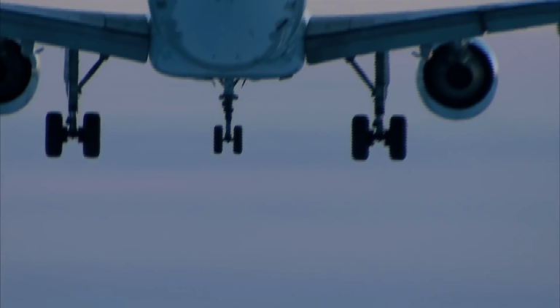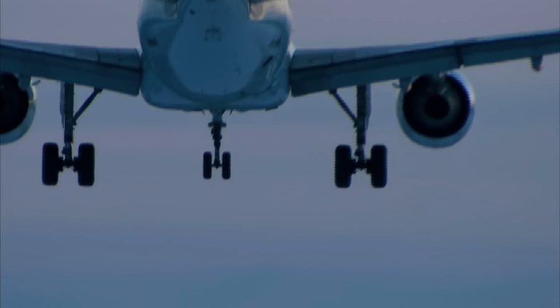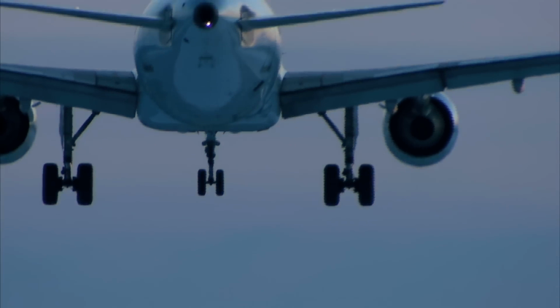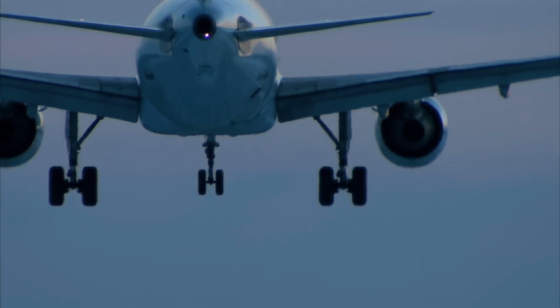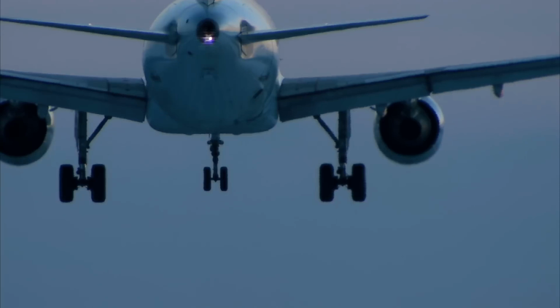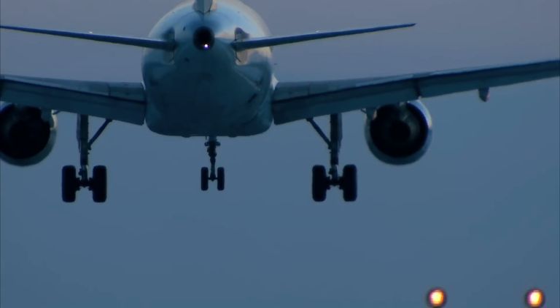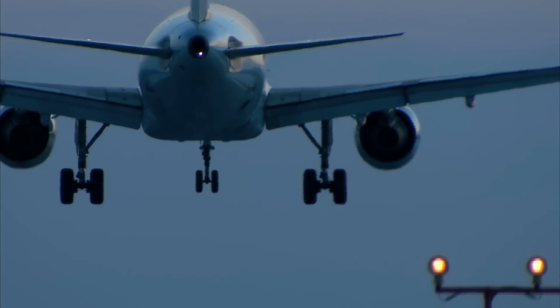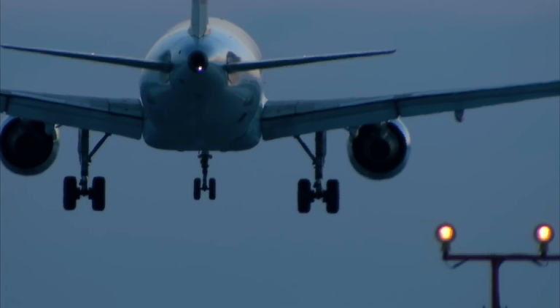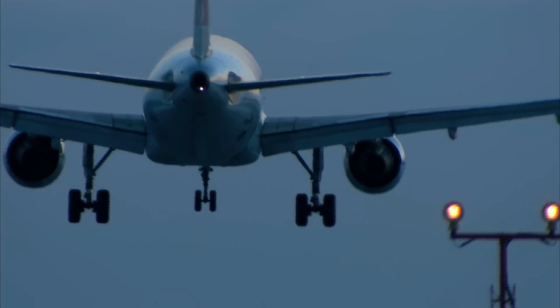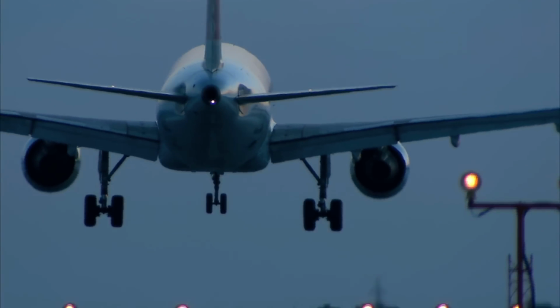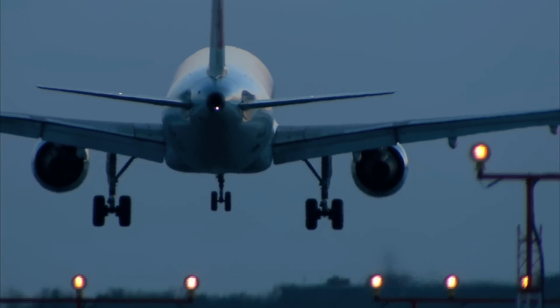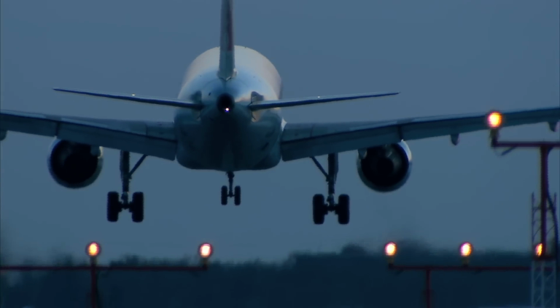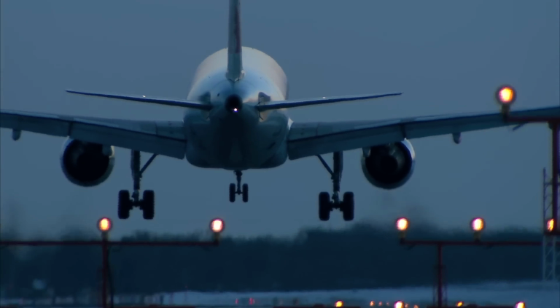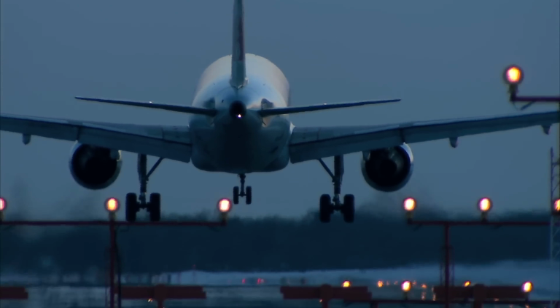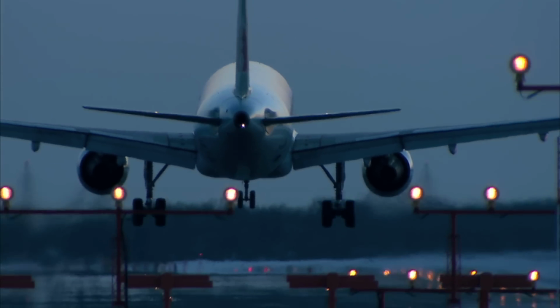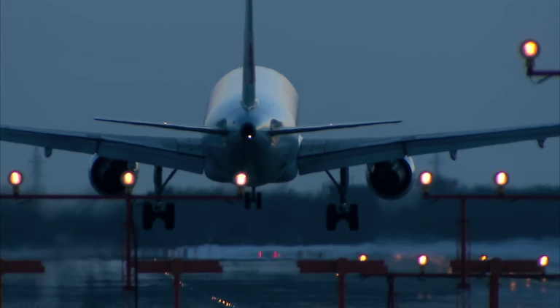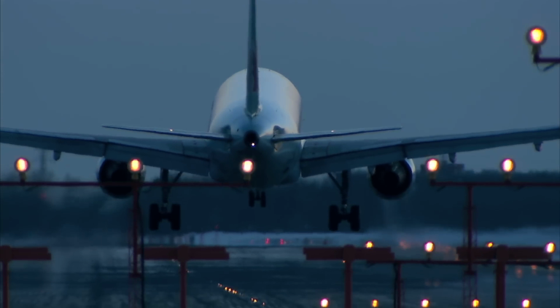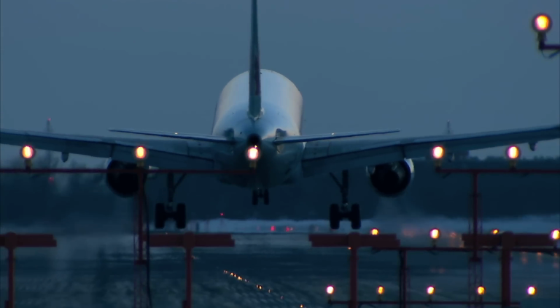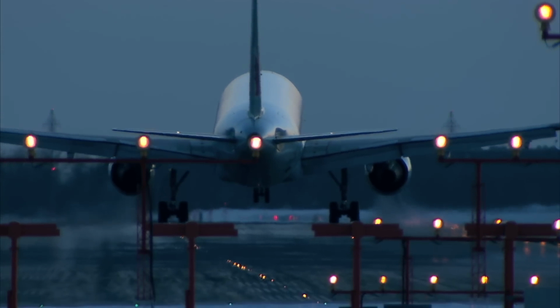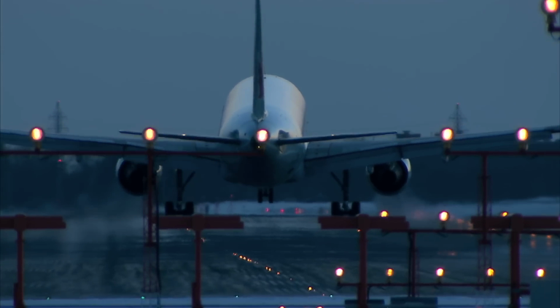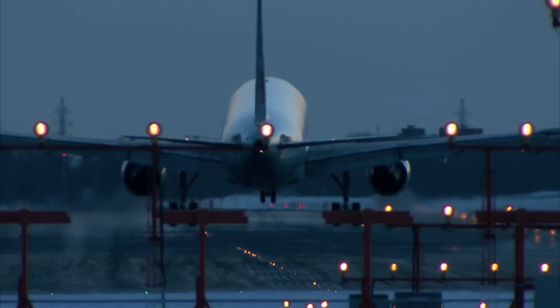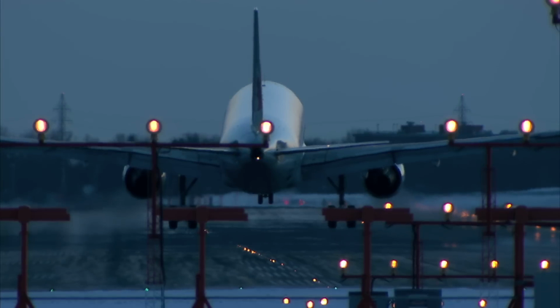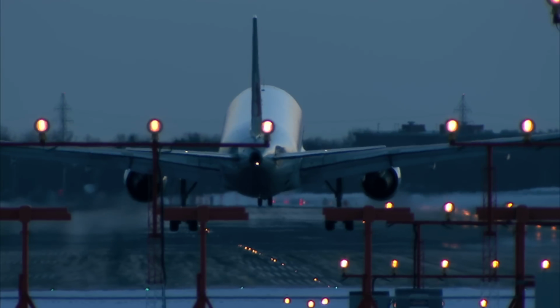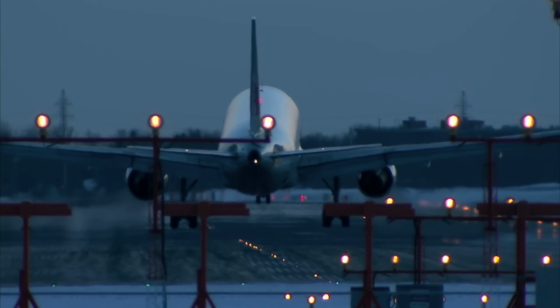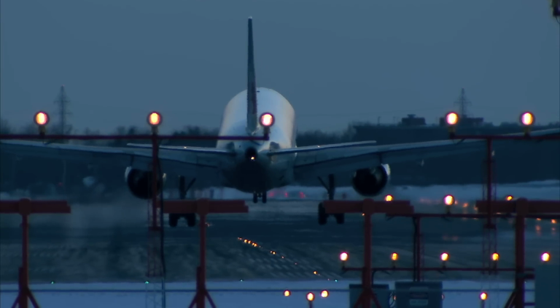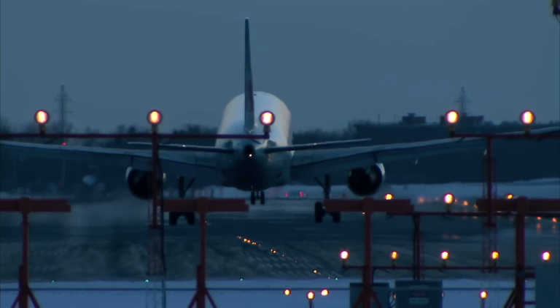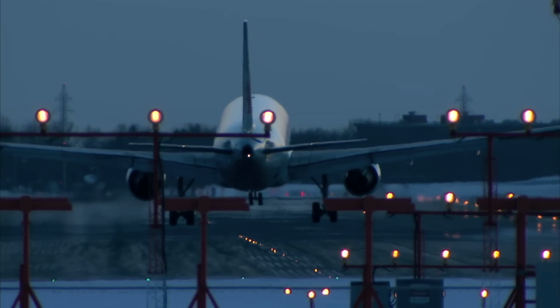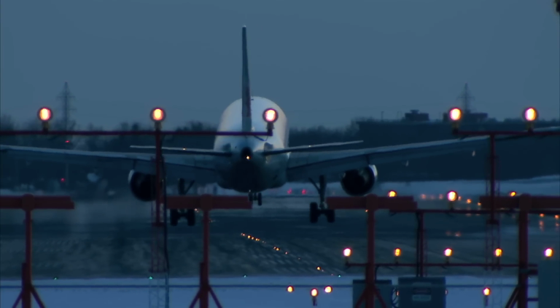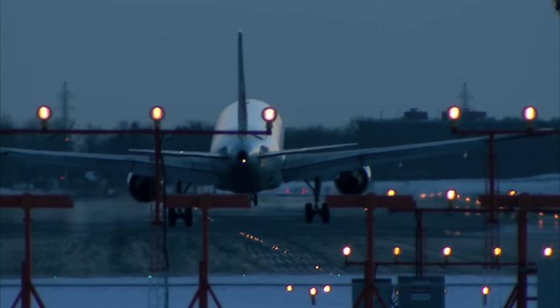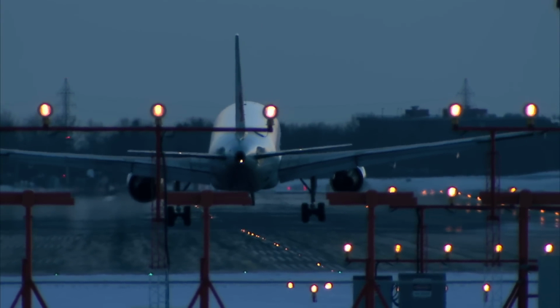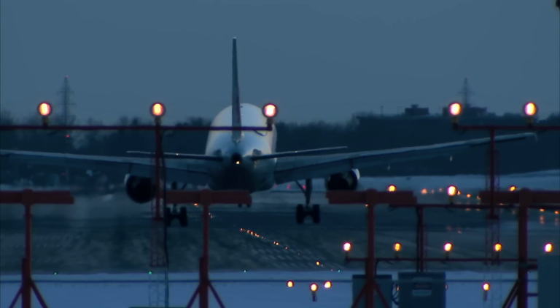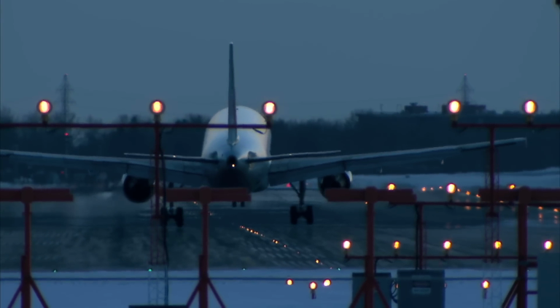So imagine the airport of the future — it doesn't smell or sound like hell on Earth. Now if only NASA could do something about those damn baggage fees.